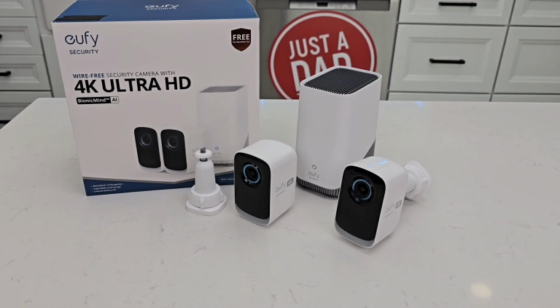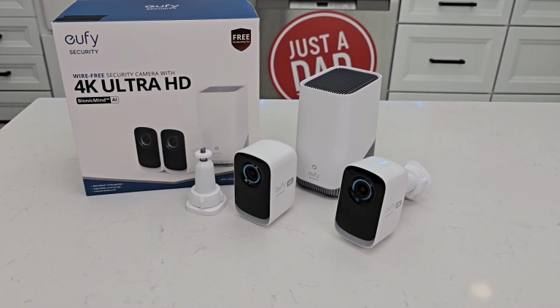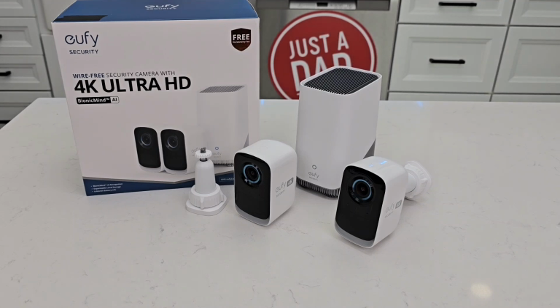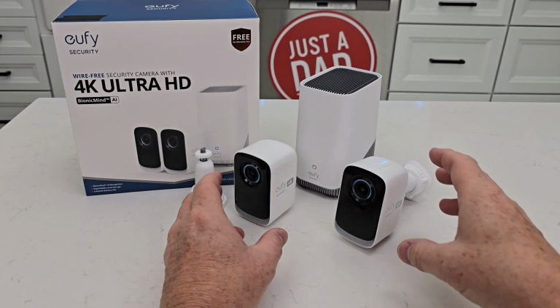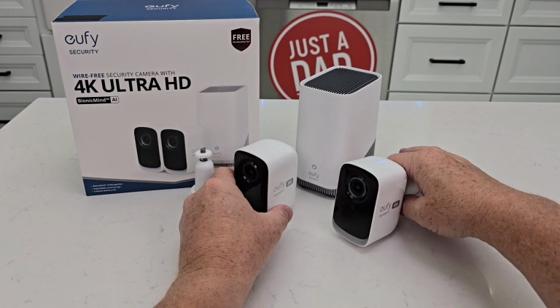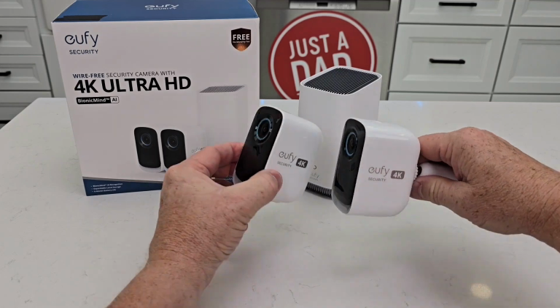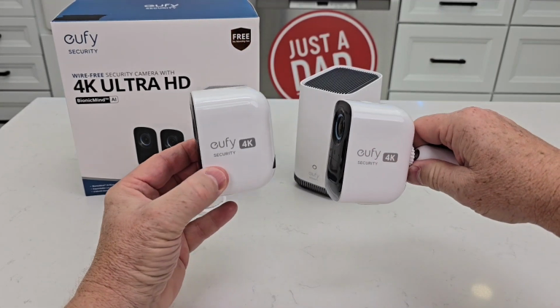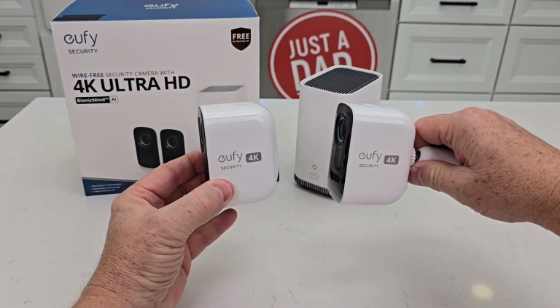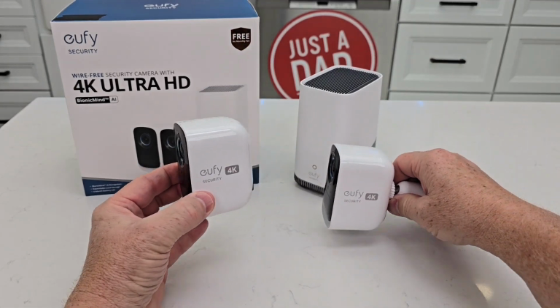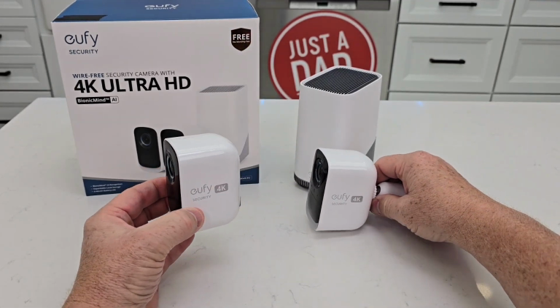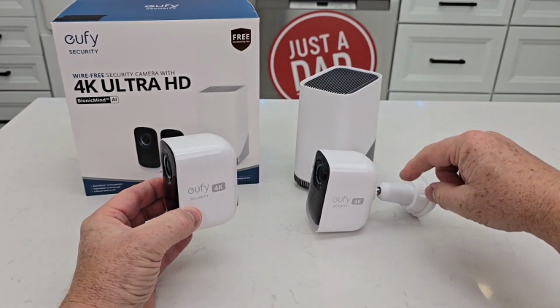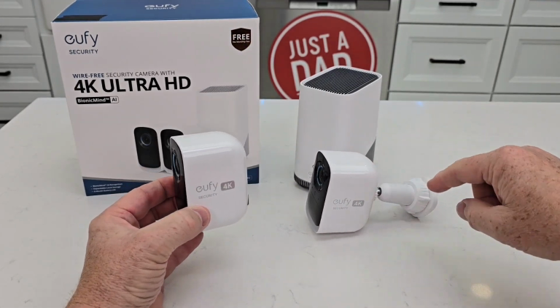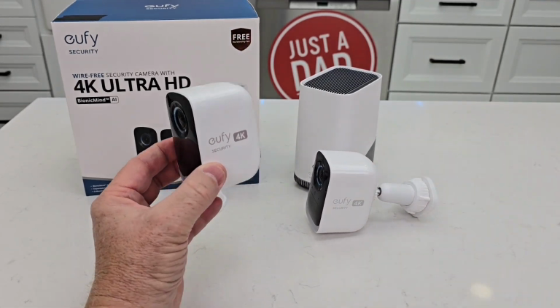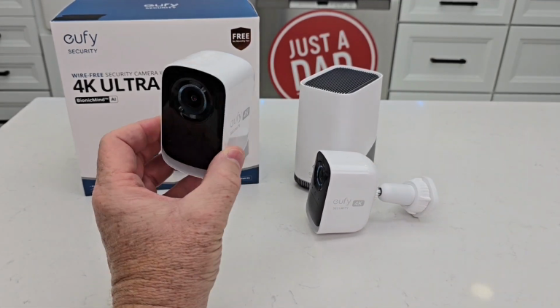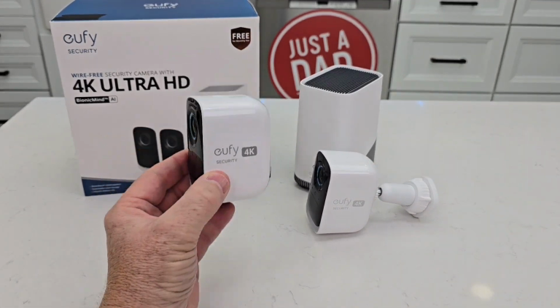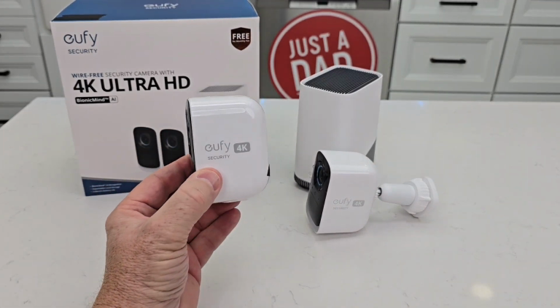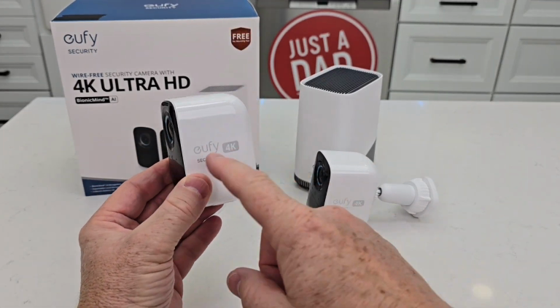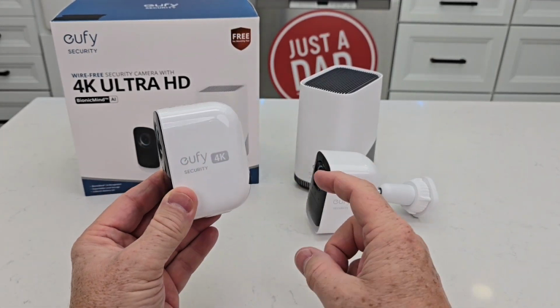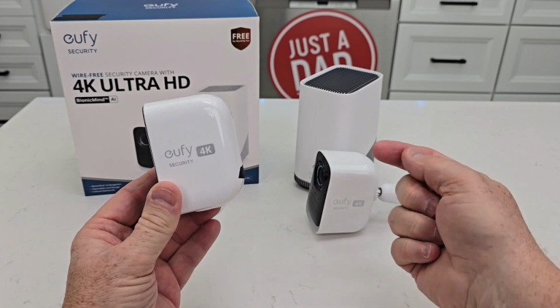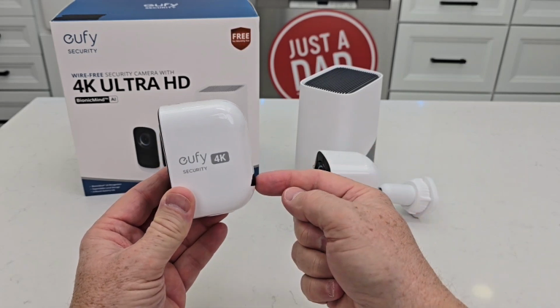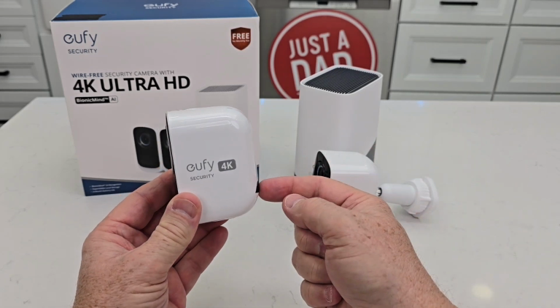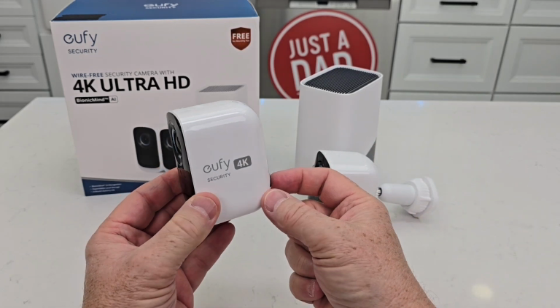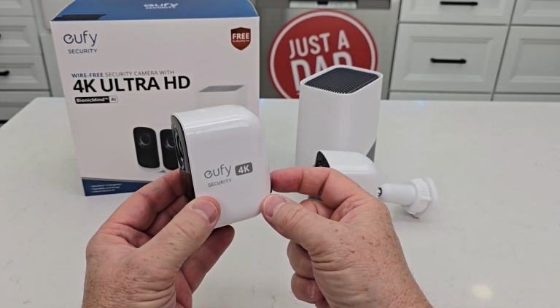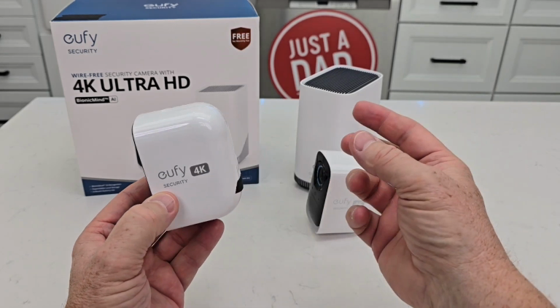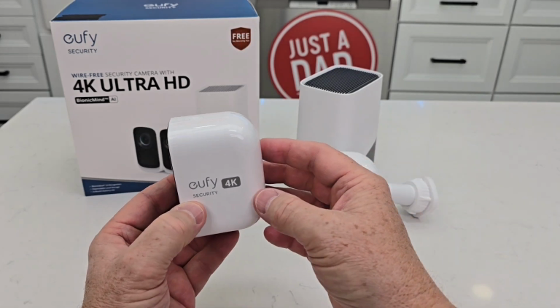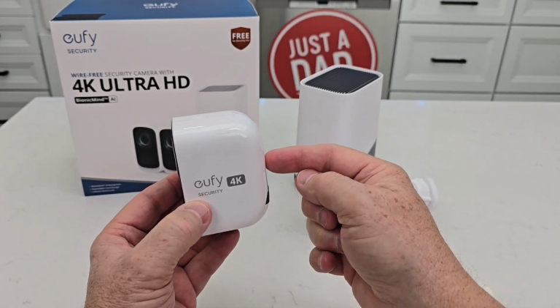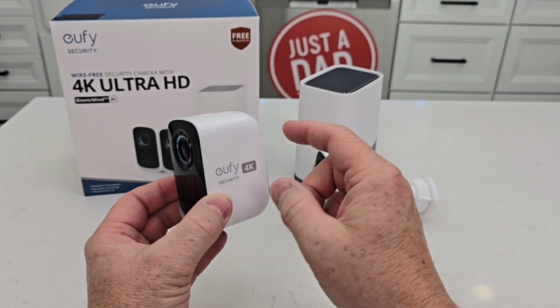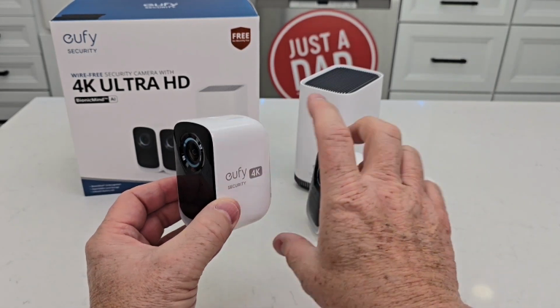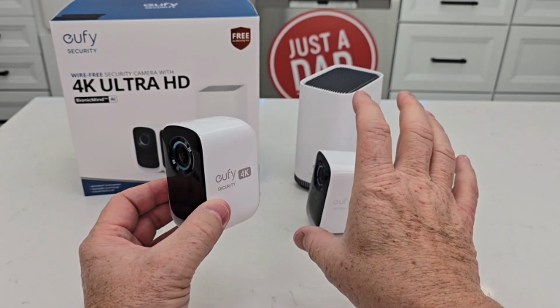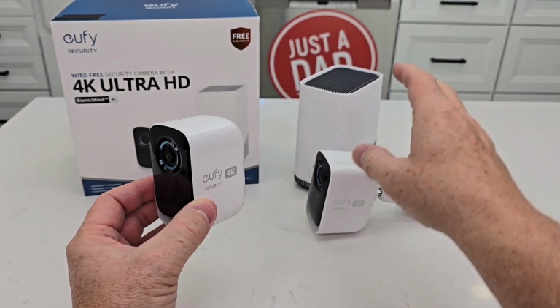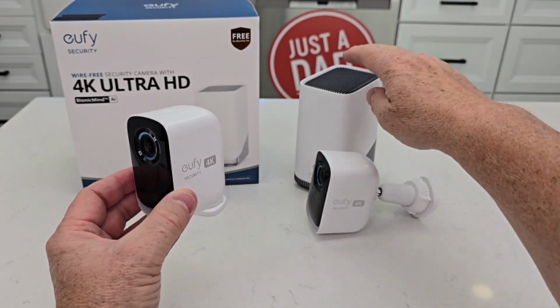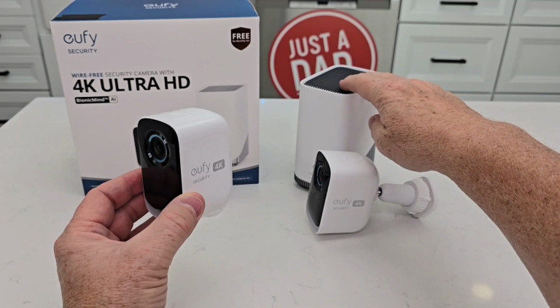Reason number one is it comes with two battery-powered cameras. Each of them have their own mount. These are battery-powered — there are no wires. There's no power wire when these are installed and there's no connection wire. It's going to talk Wi-Fi to the home base.